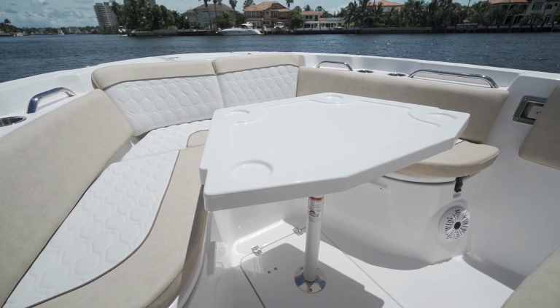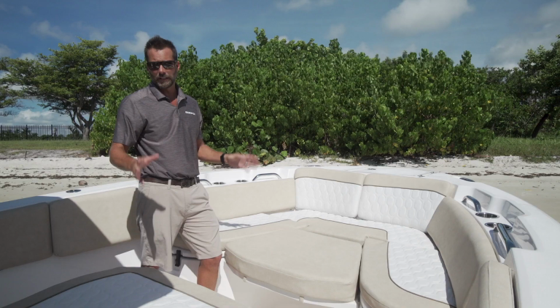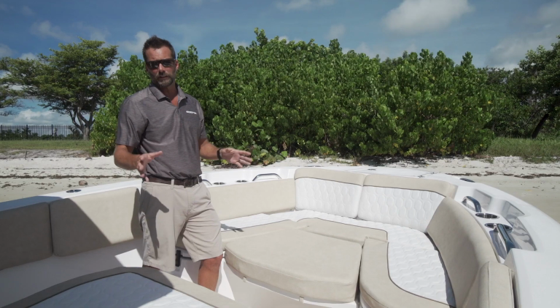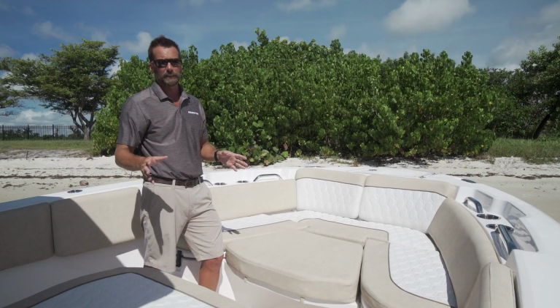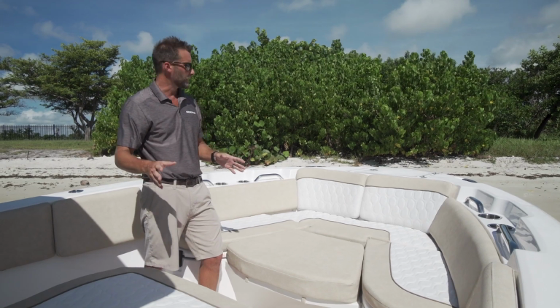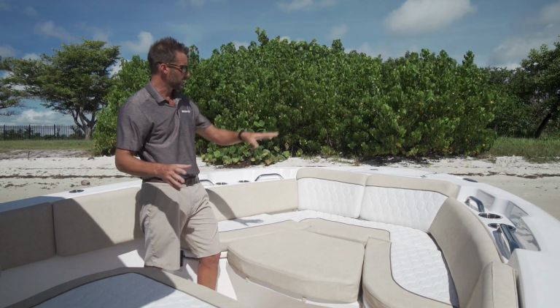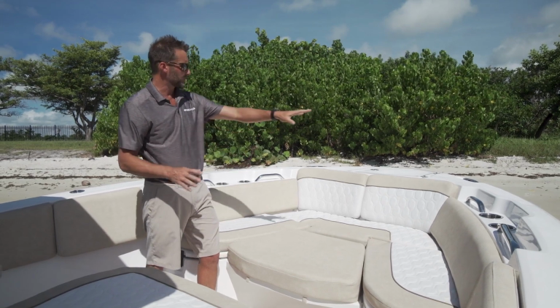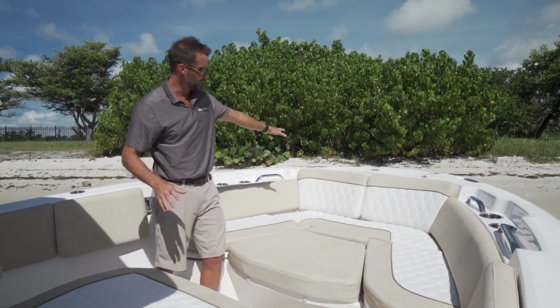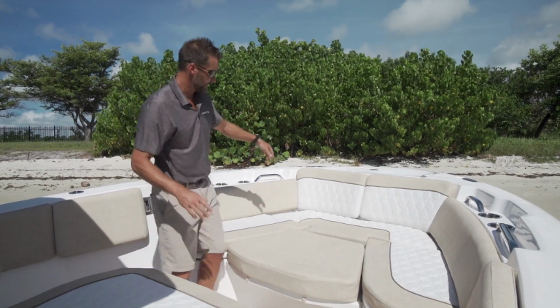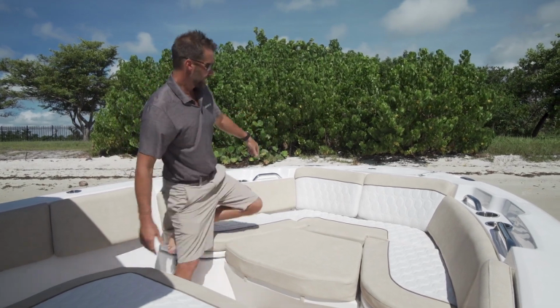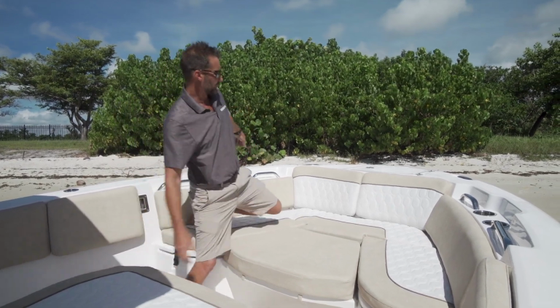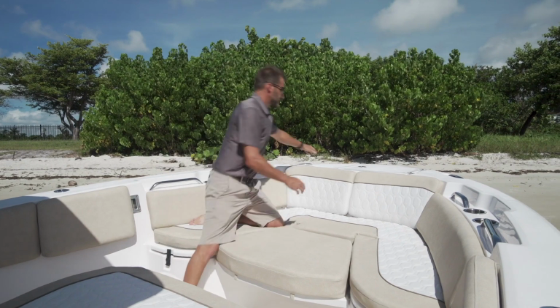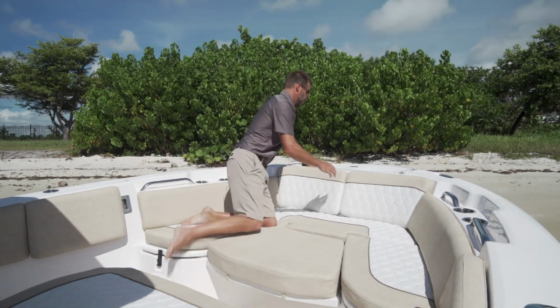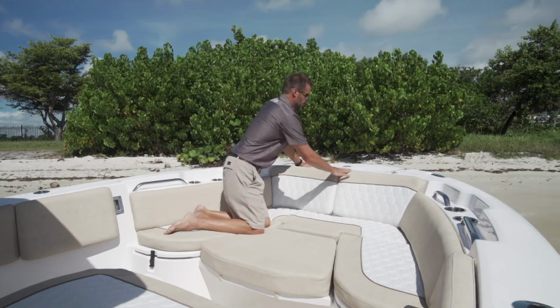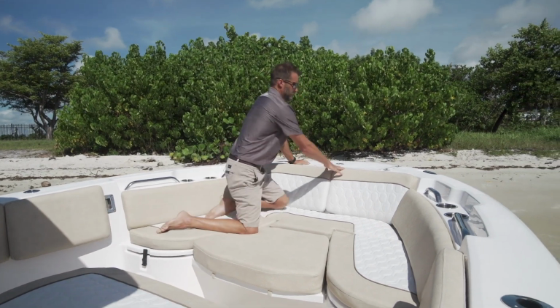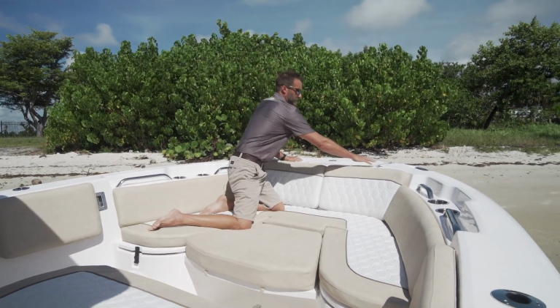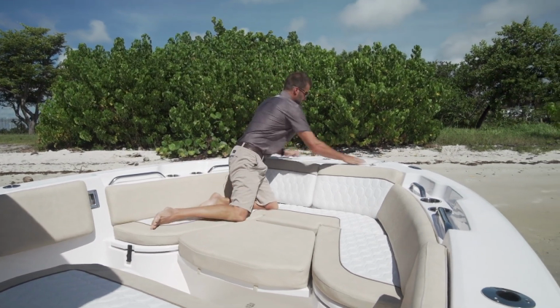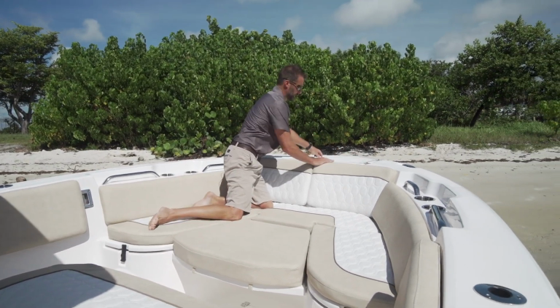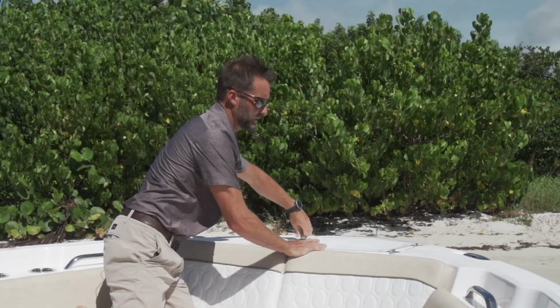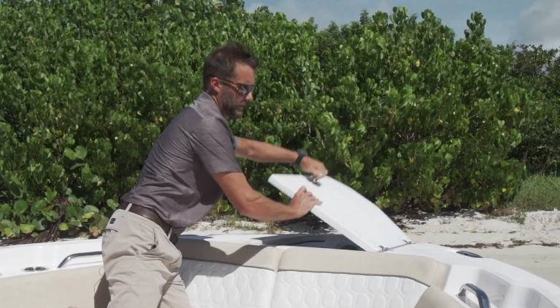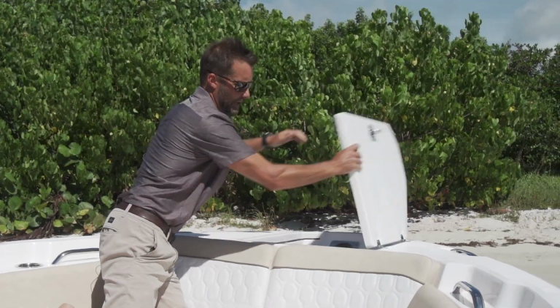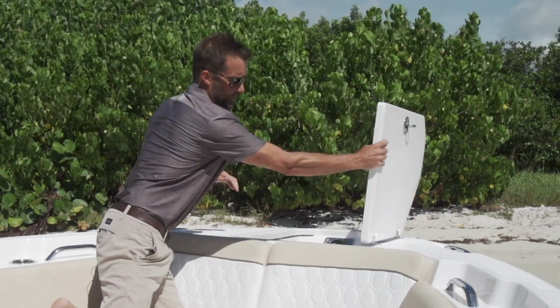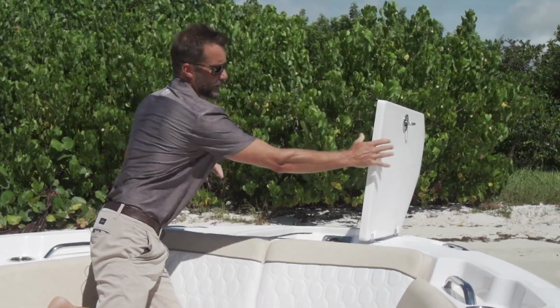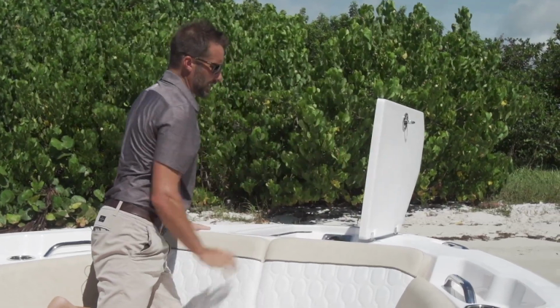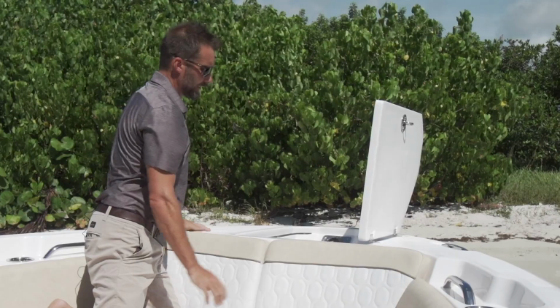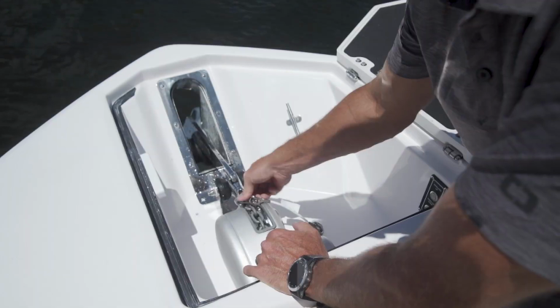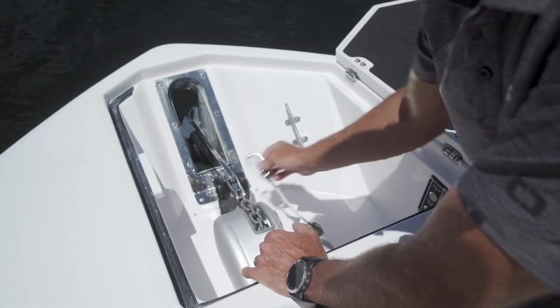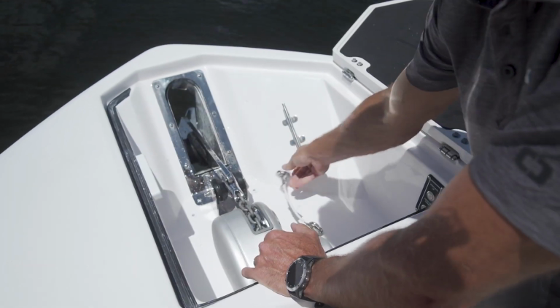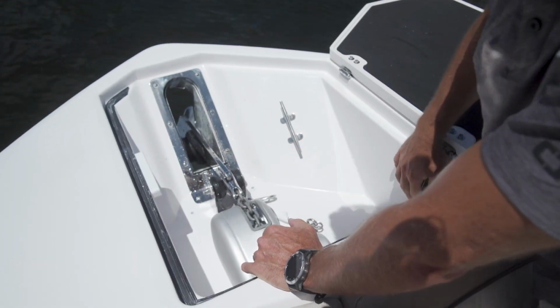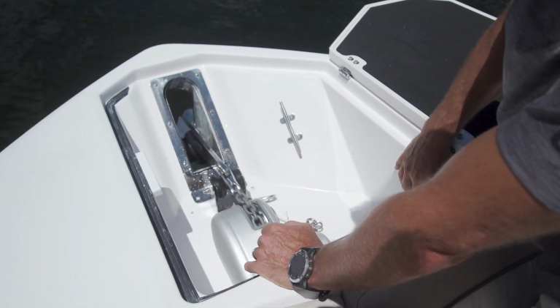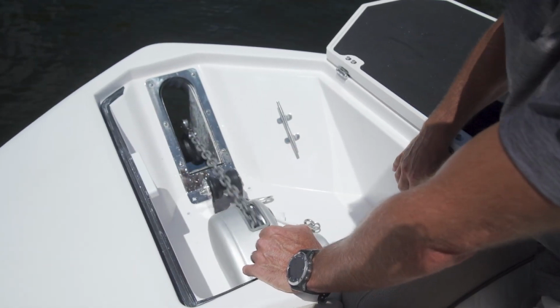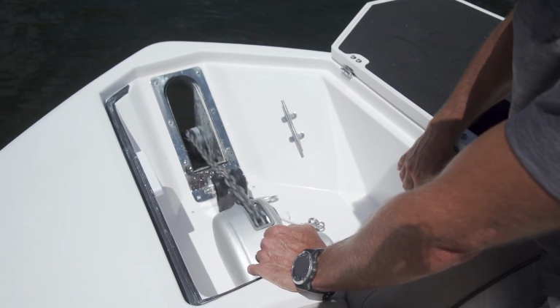So I mentioned earlier about the windlass. You can see it's below deck, and what's really nice is these are tension hinges, so when you lift the lid up it stays in place, and also you have switches up here to operate the windlass.